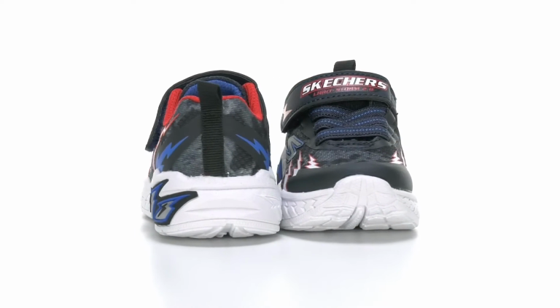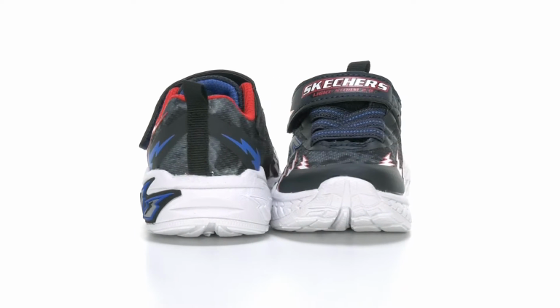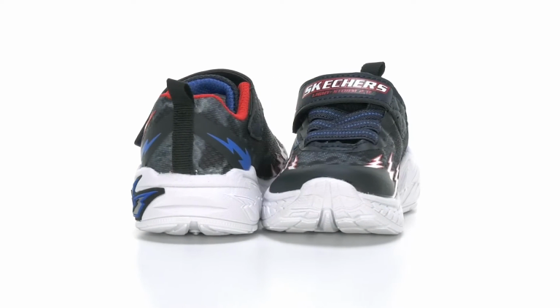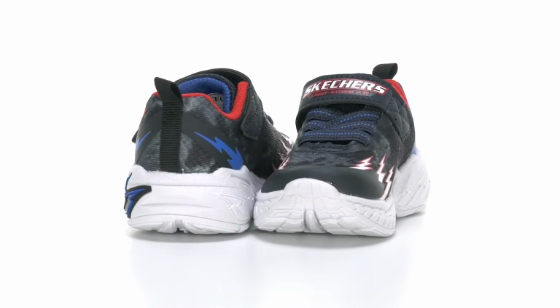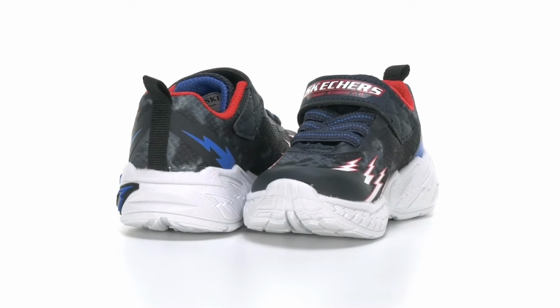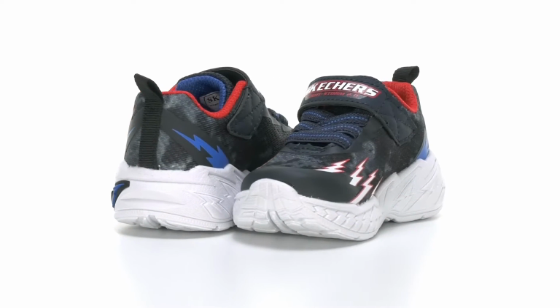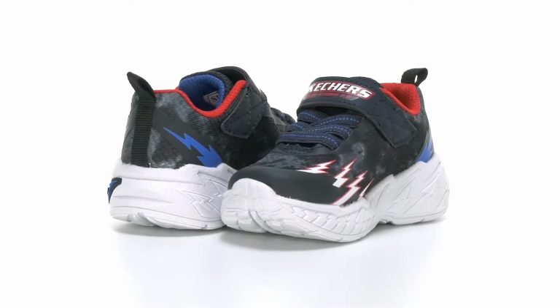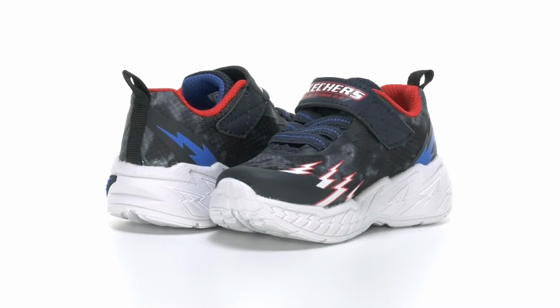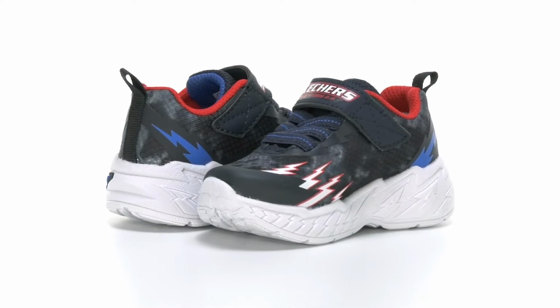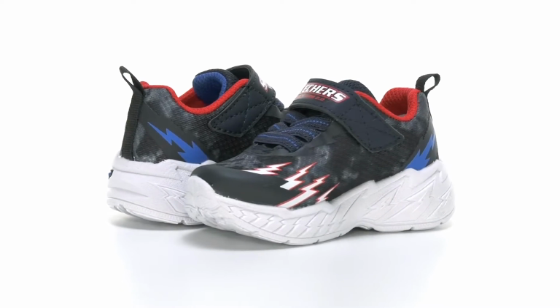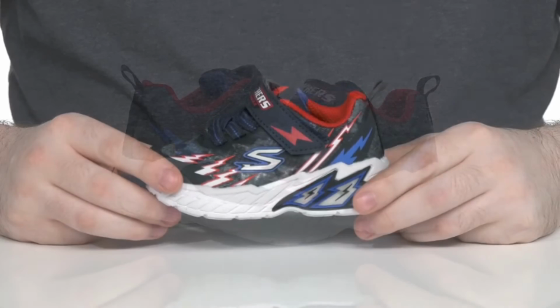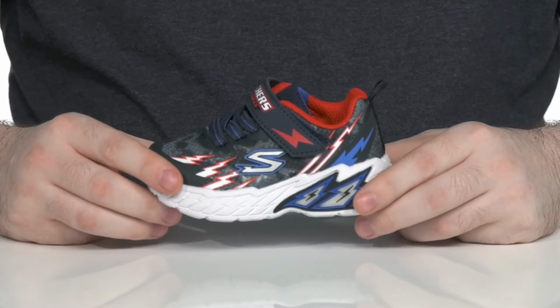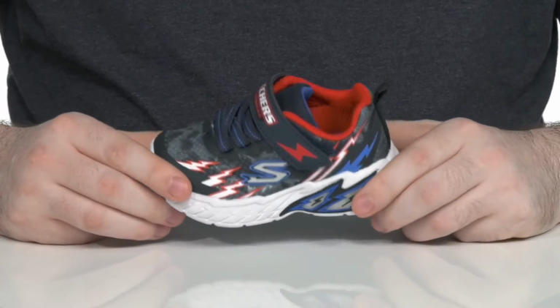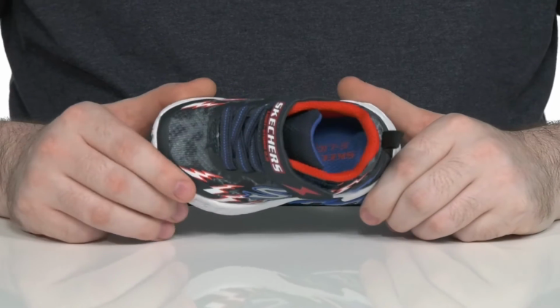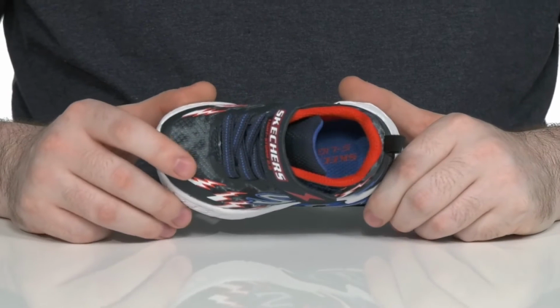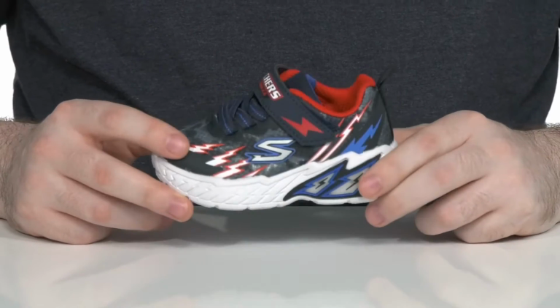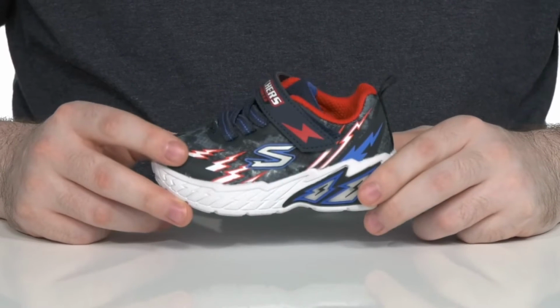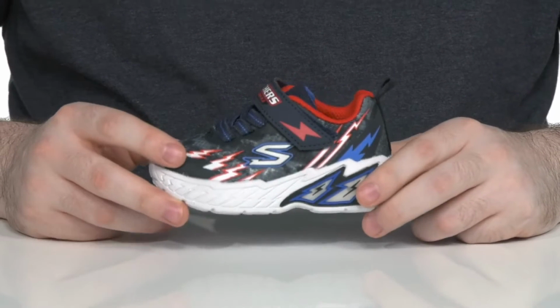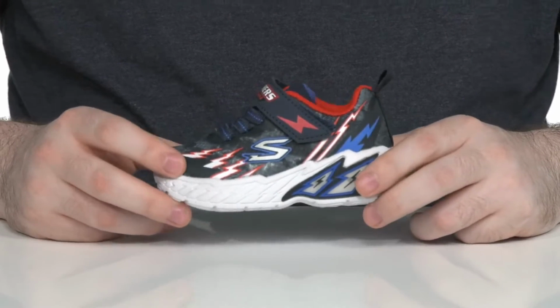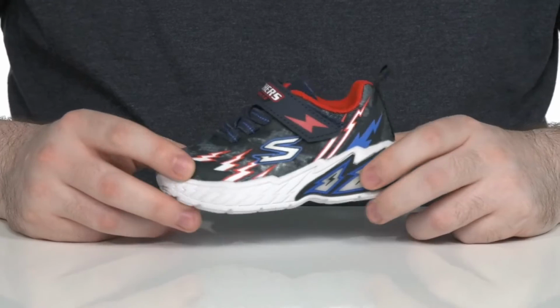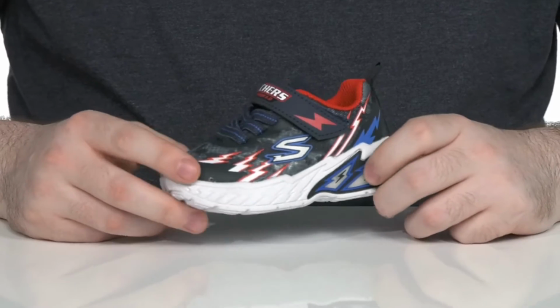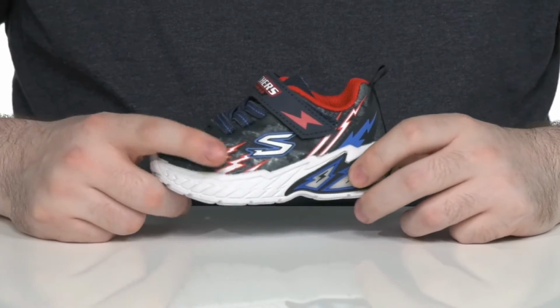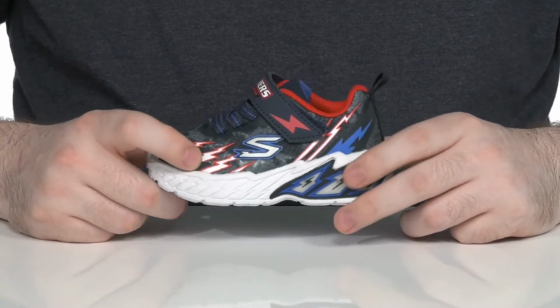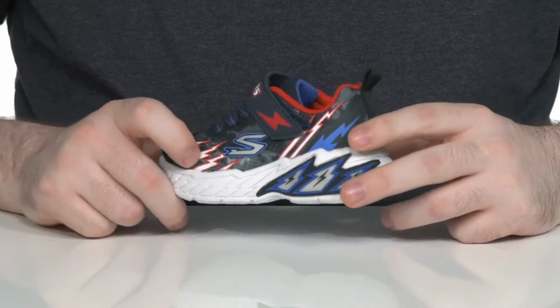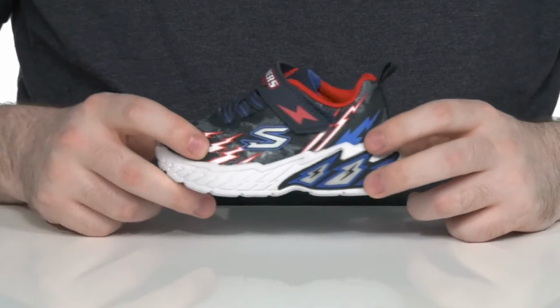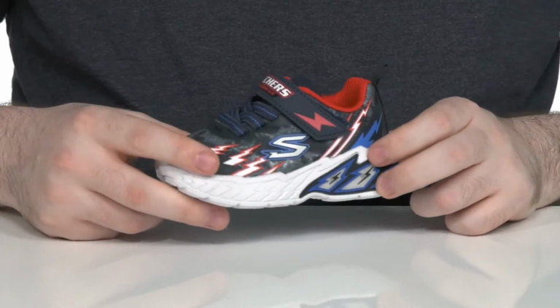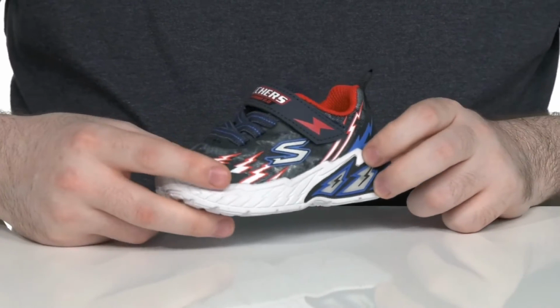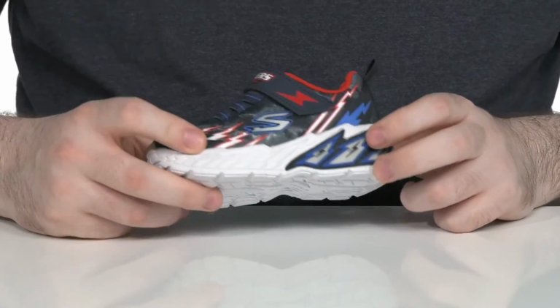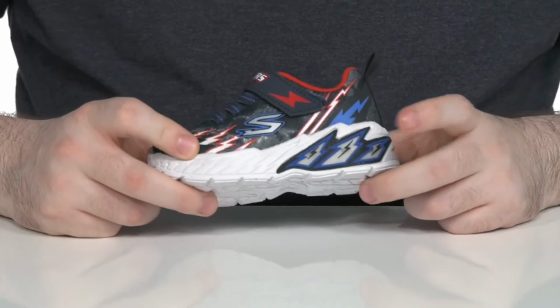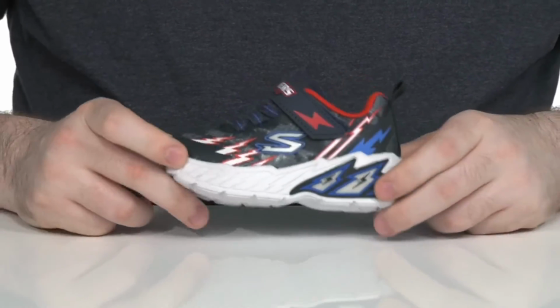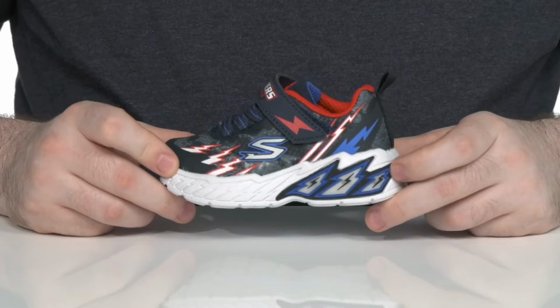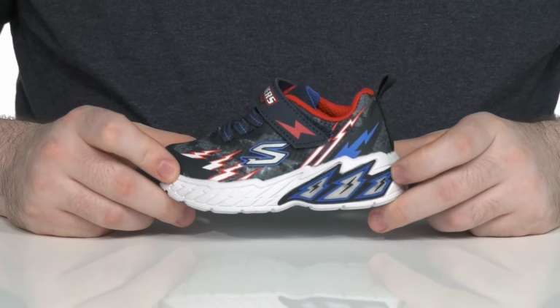Light up their day with this fun sneaker from Skechers. This comfortable athletic style uses a textile and synthetic upper. It has a very snazzy electric red, white, and blue theme with a light in the side.